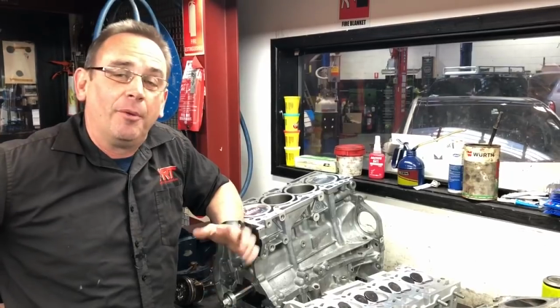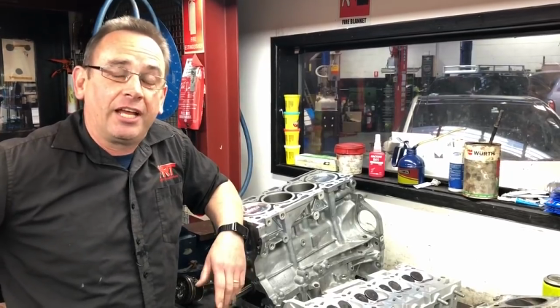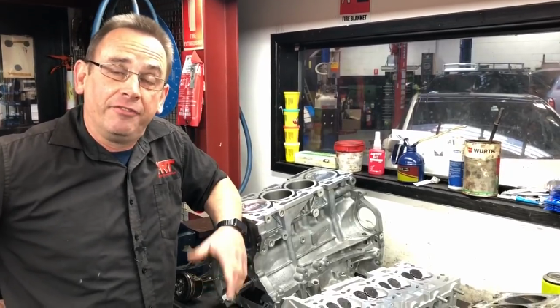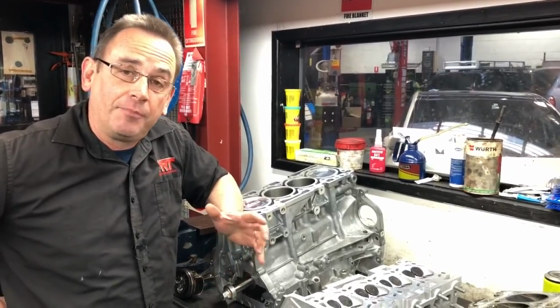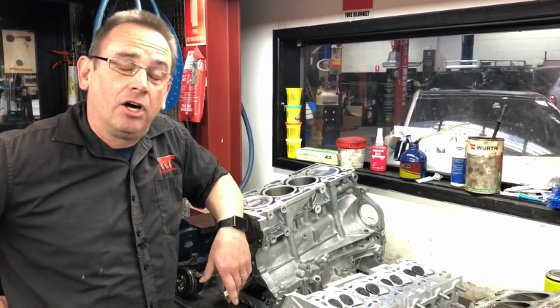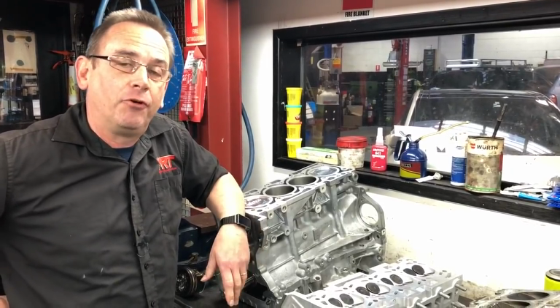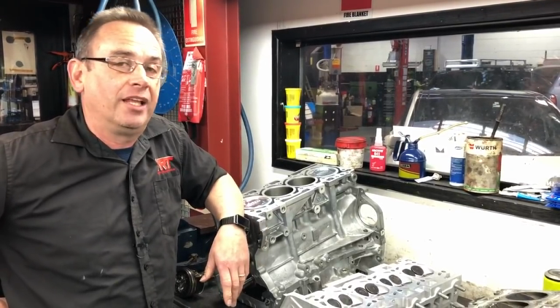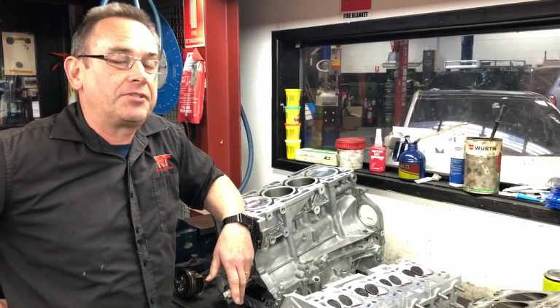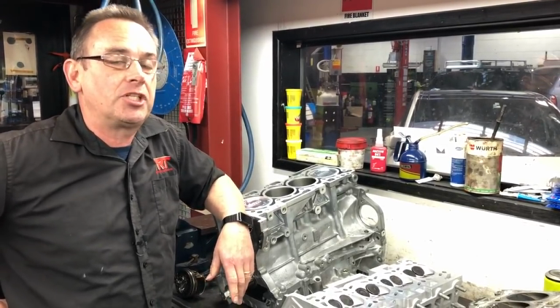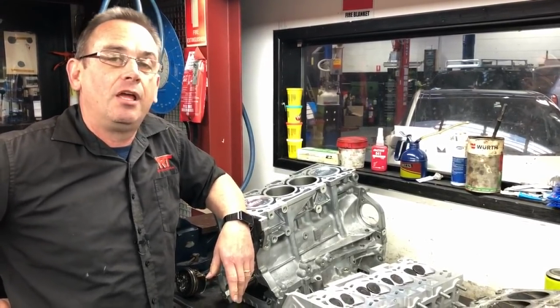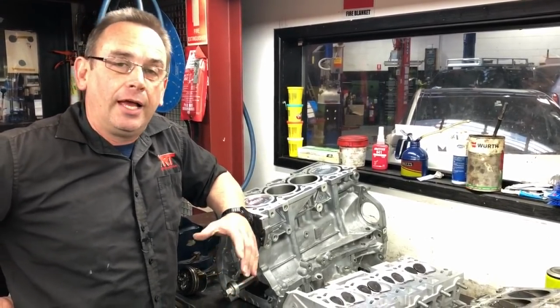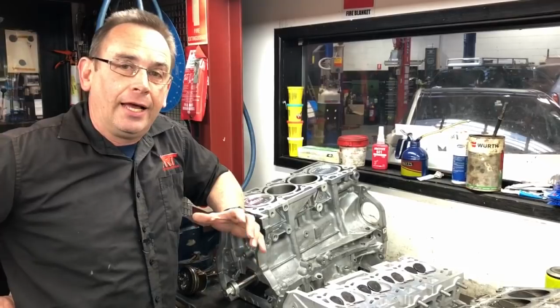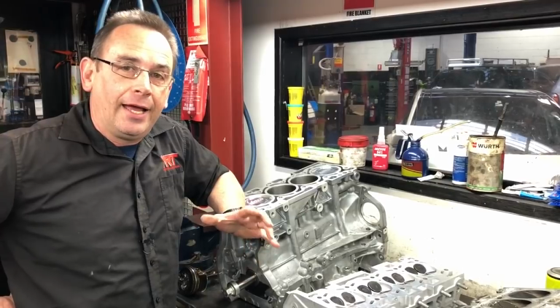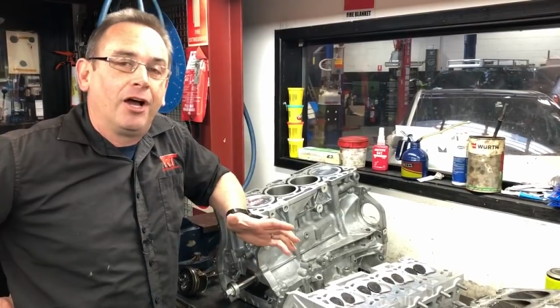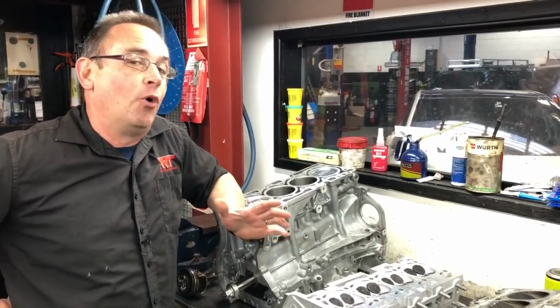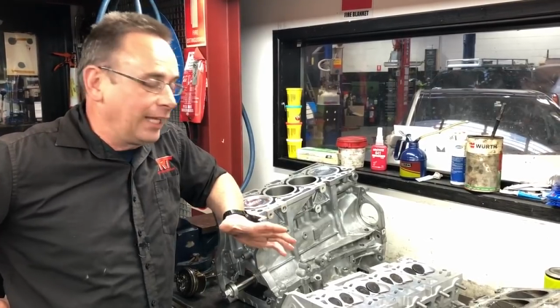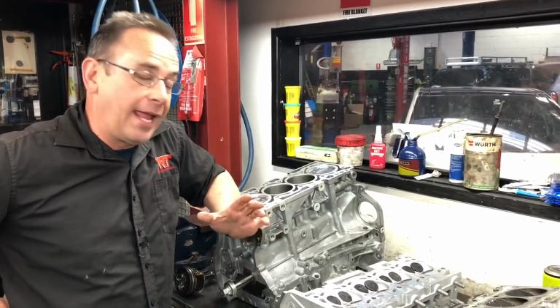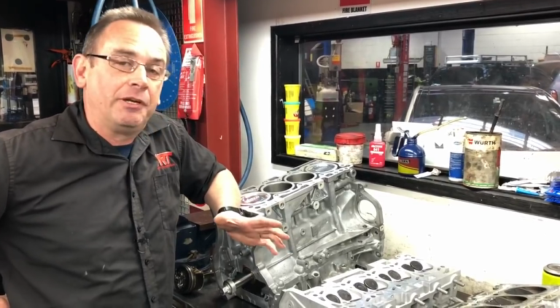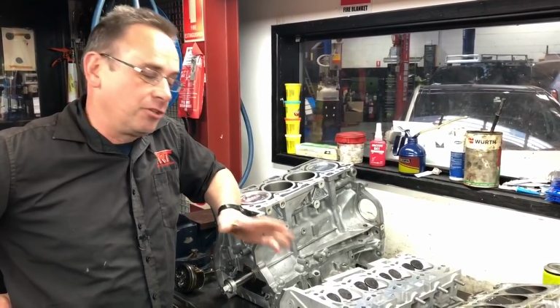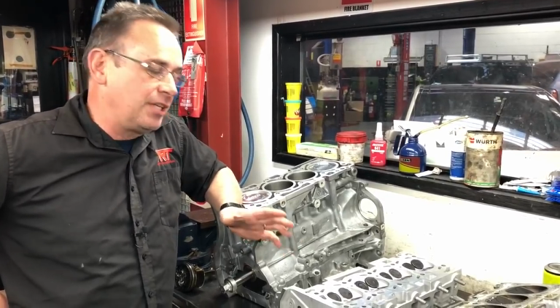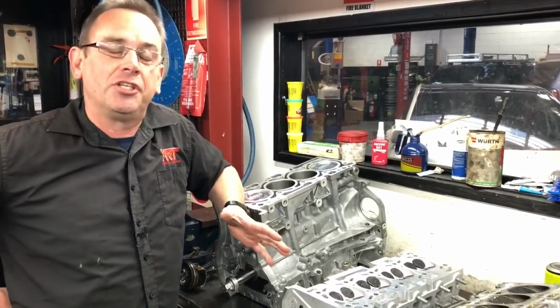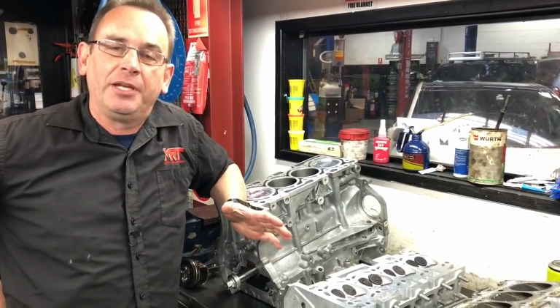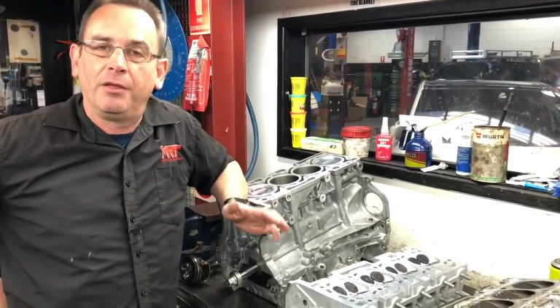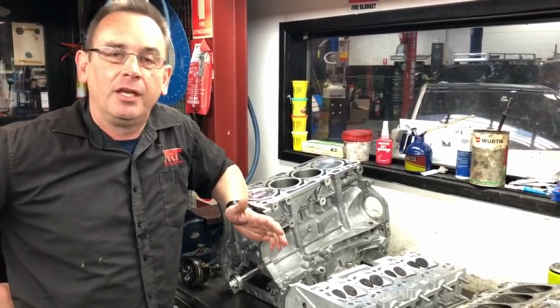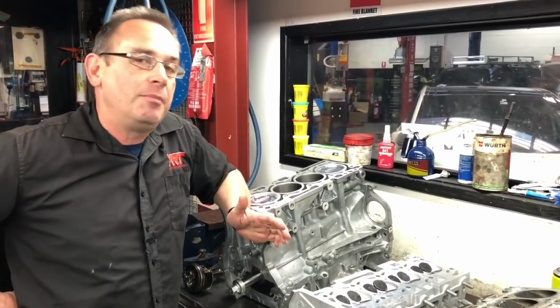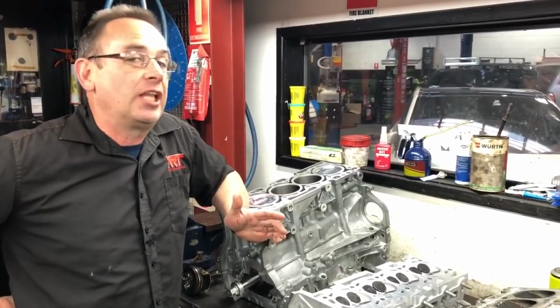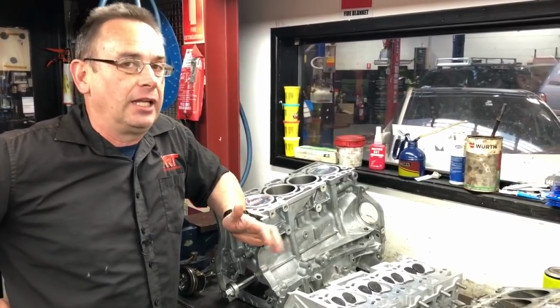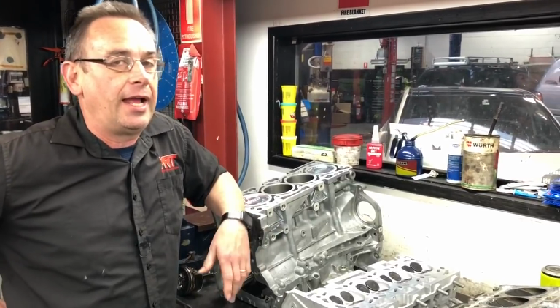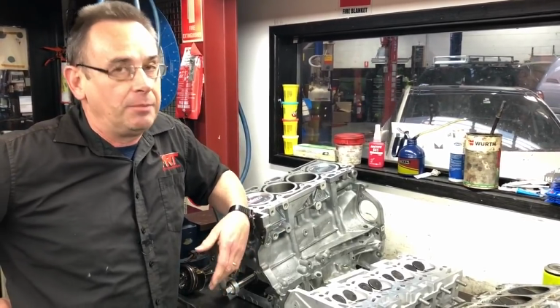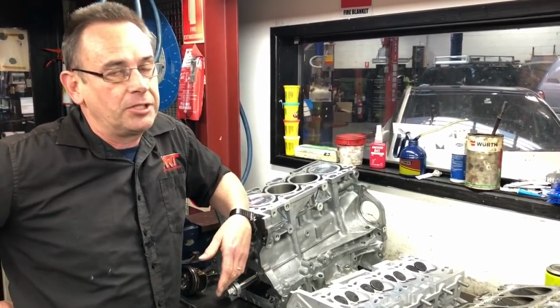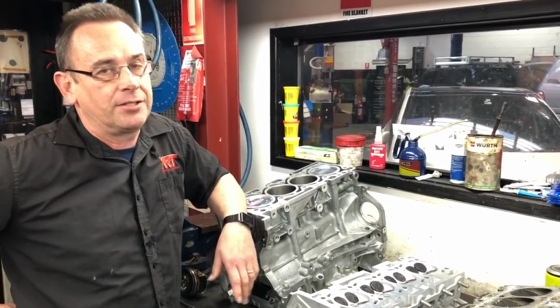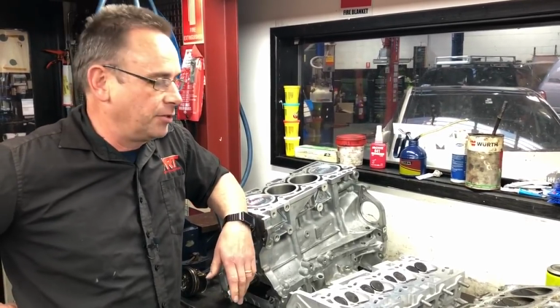Hi, I'm Brett. Today I've got another video update on the 4B11 Mitsubishi Evo or Ralliart engine repair. This engine is common in both the Mitsubishi Lancer Ralliart and the Mitsubishi Lancer Evo 10.